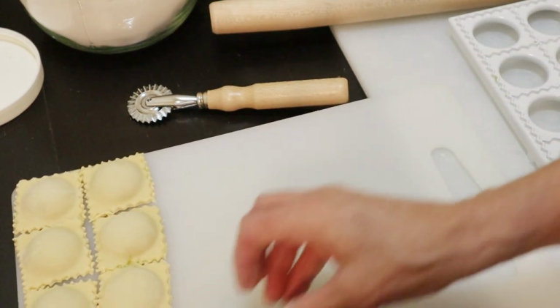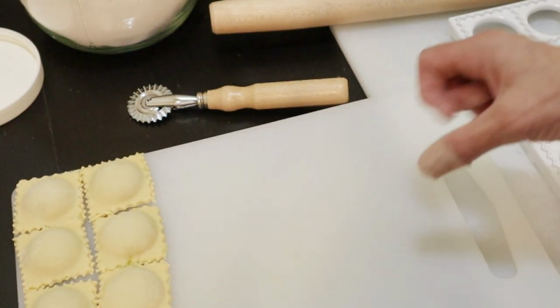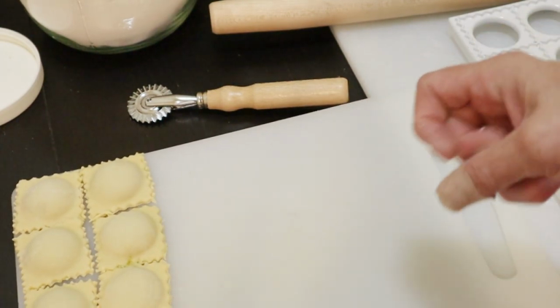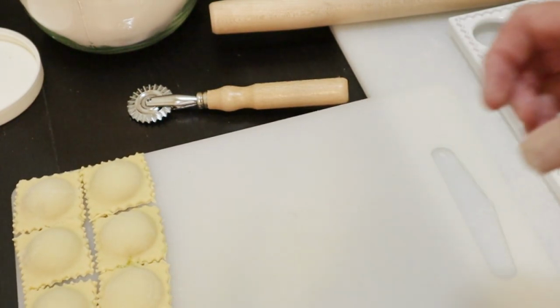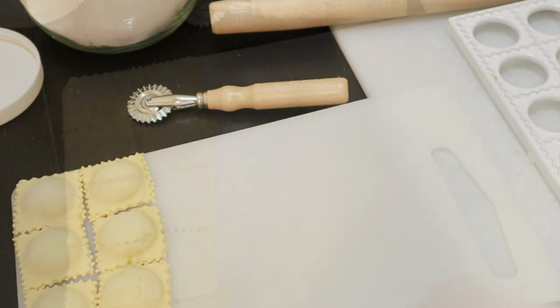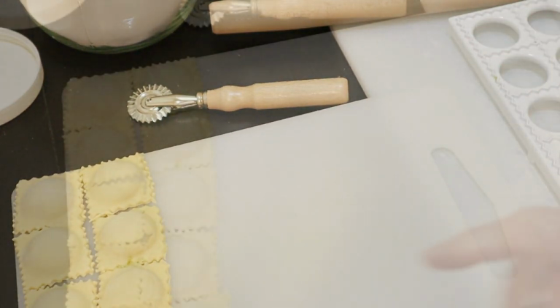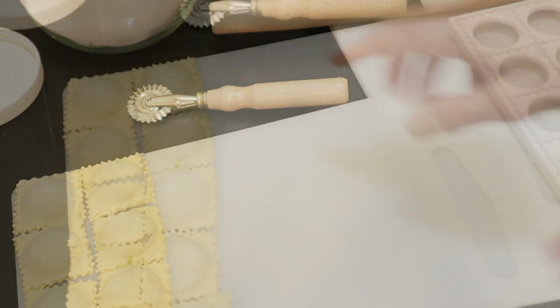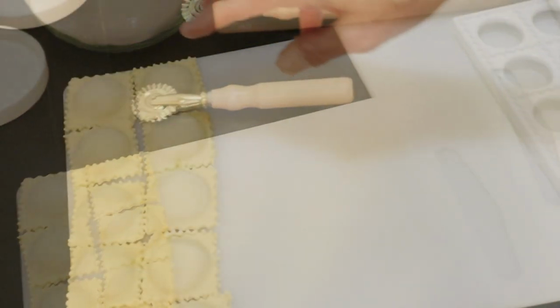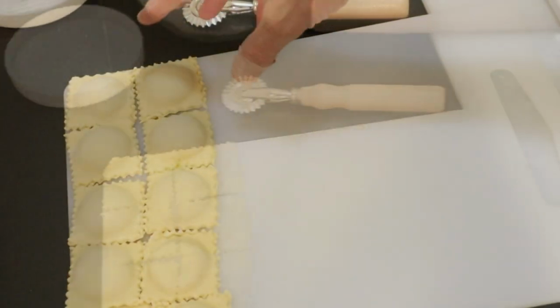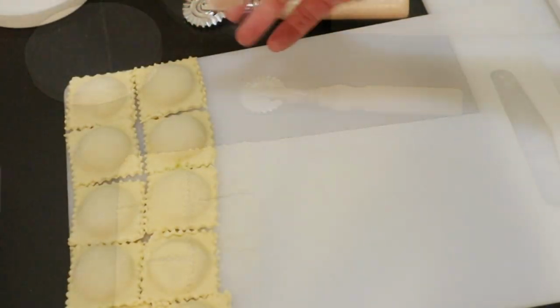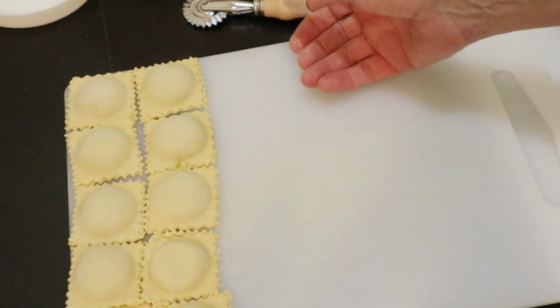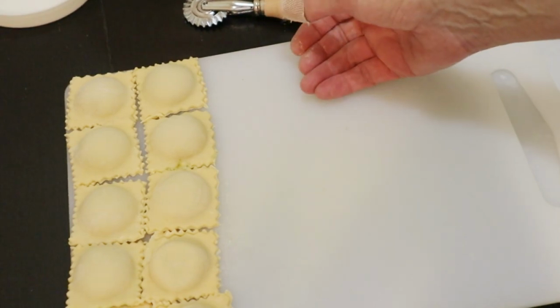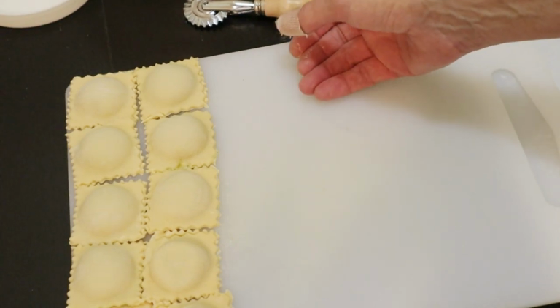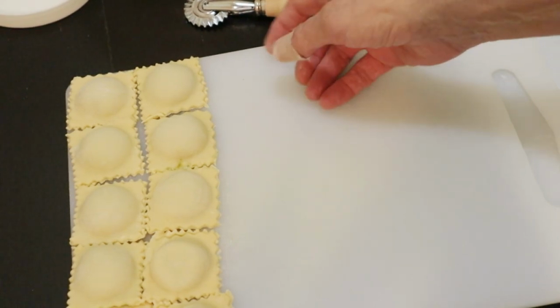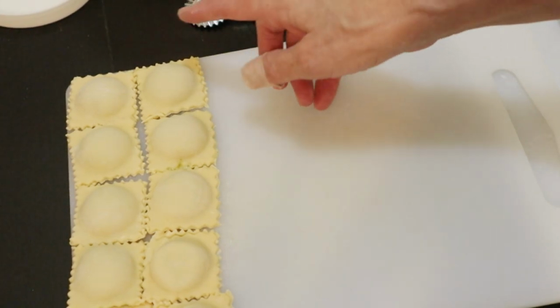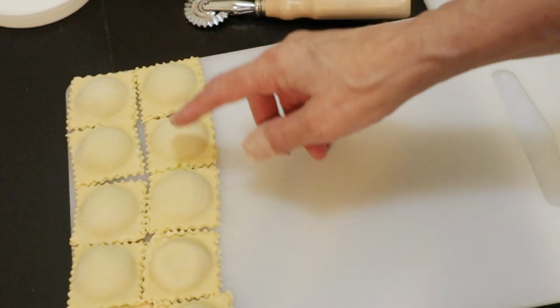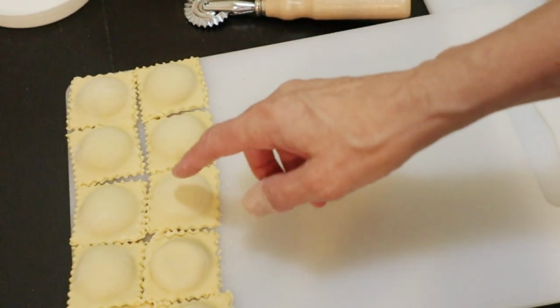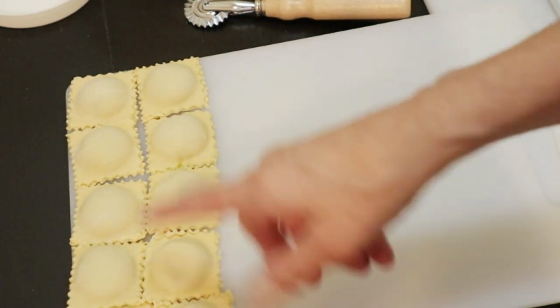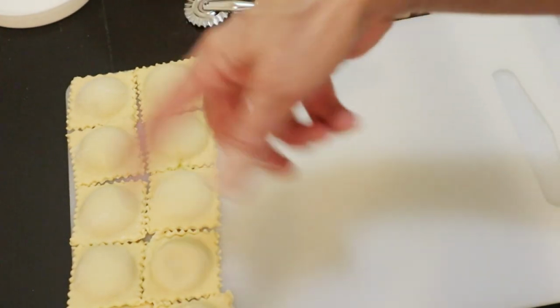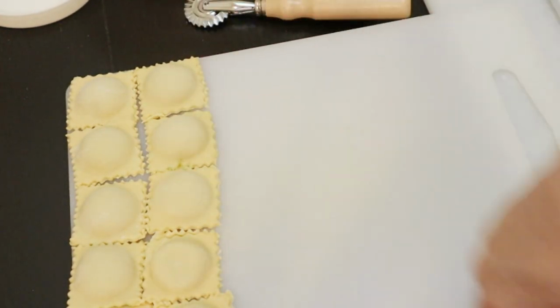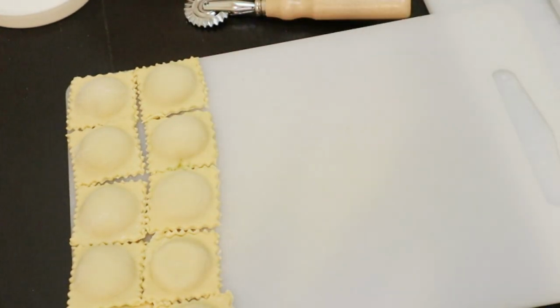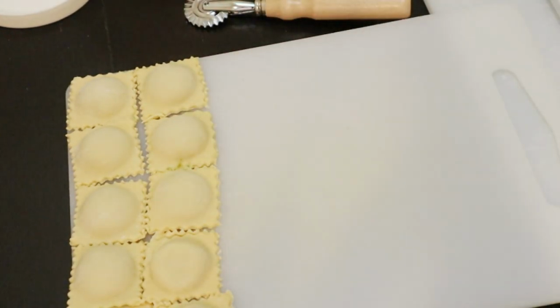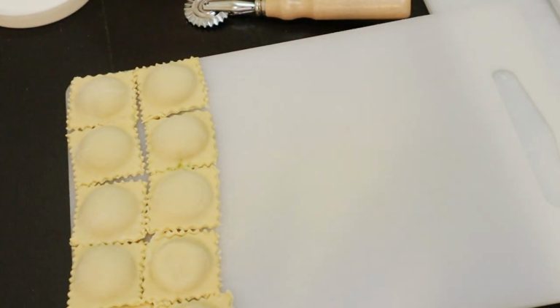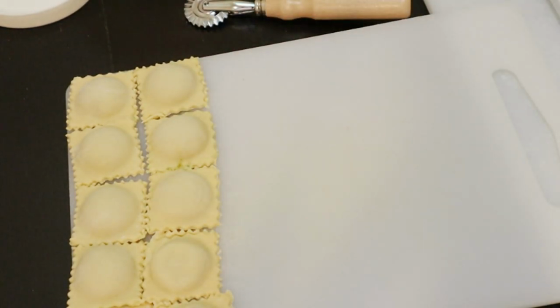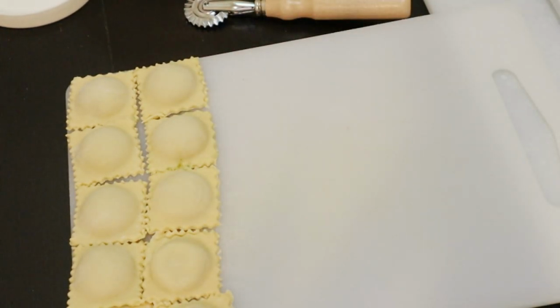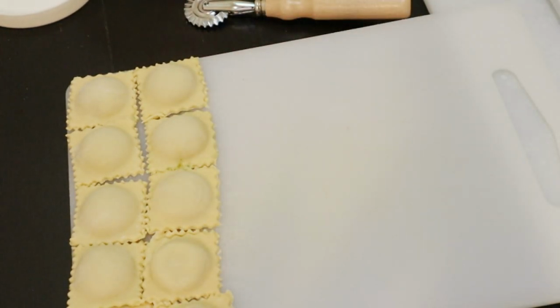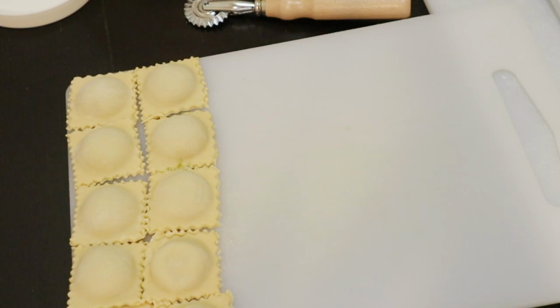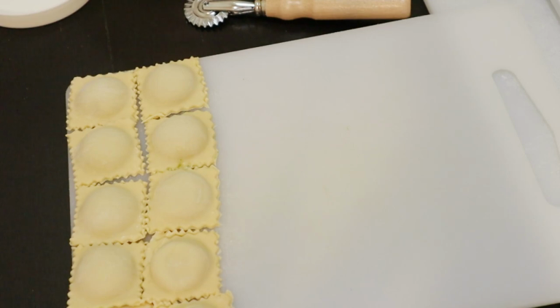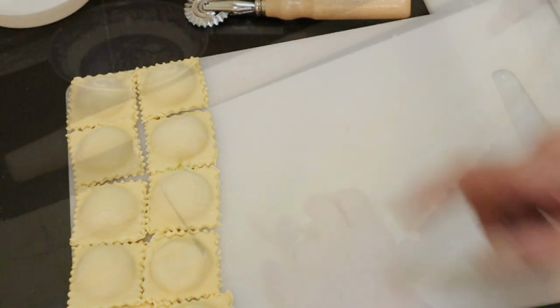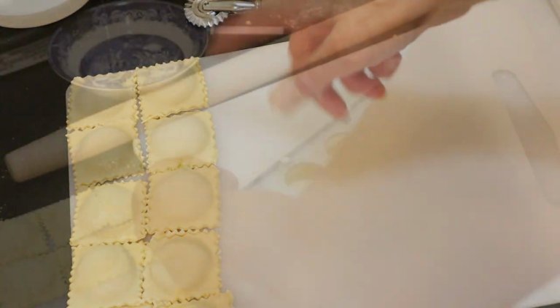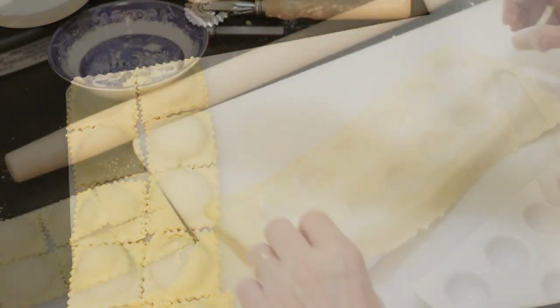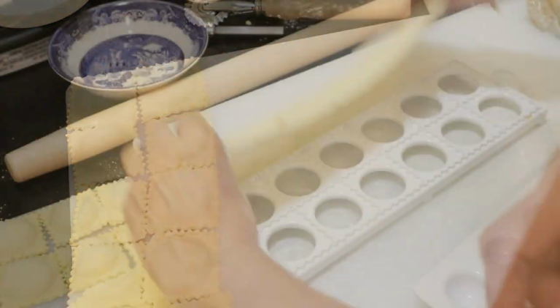So I'm going to make as many of these as I can. How many per meal? You probably want about eight ravioli per person.